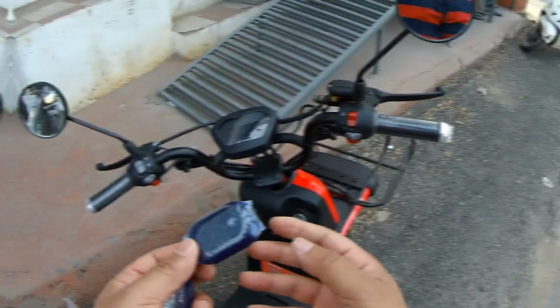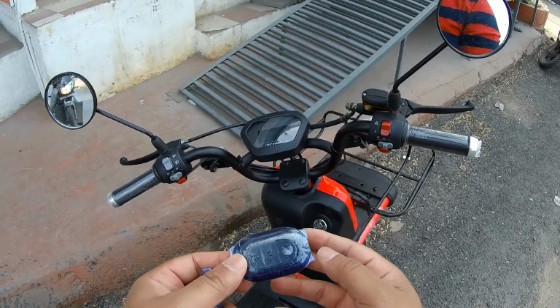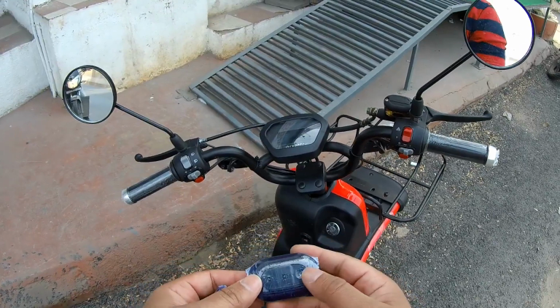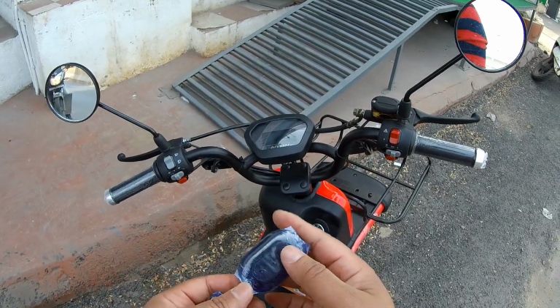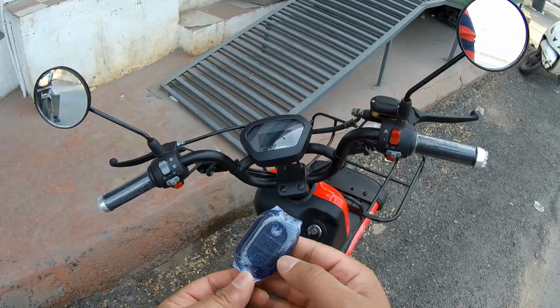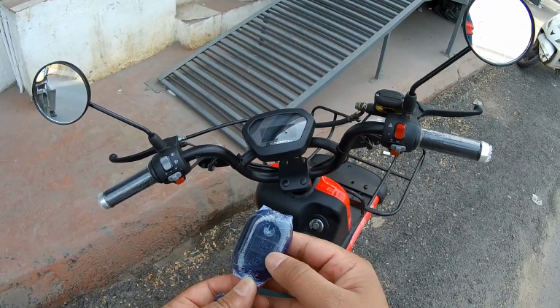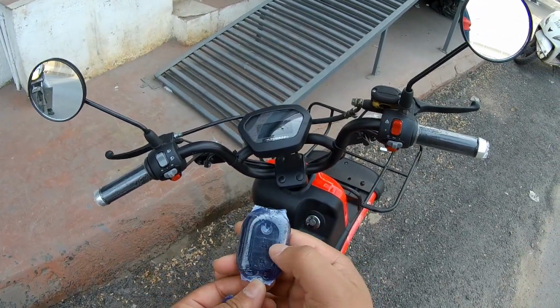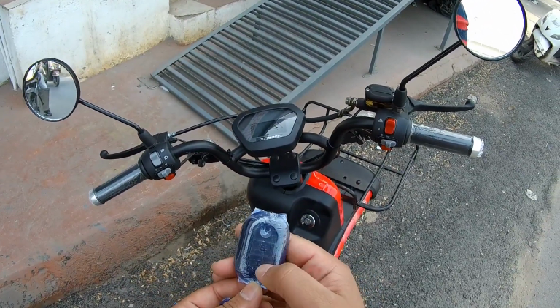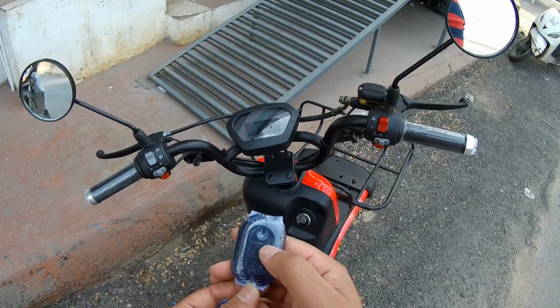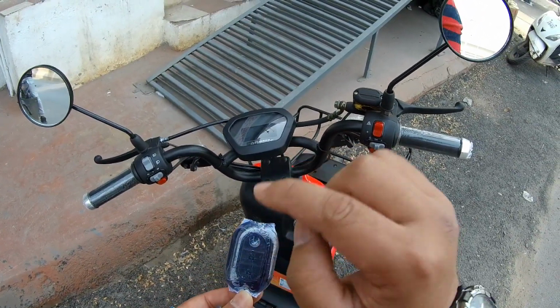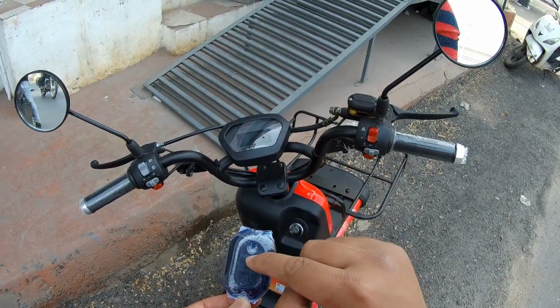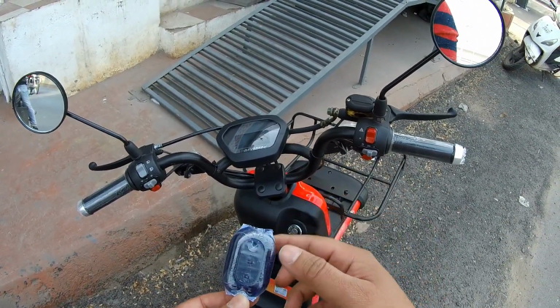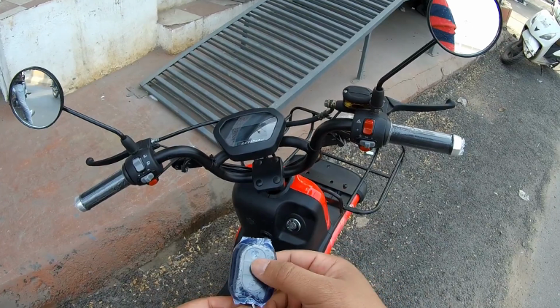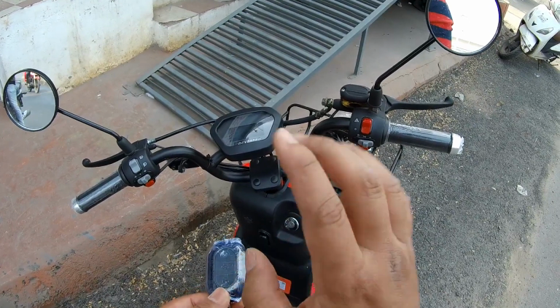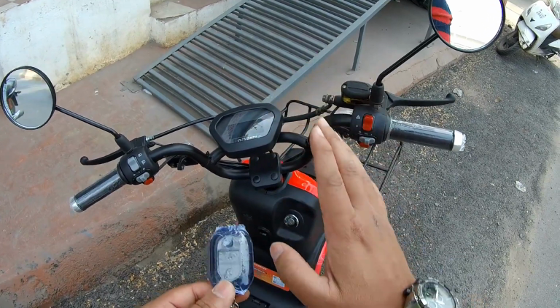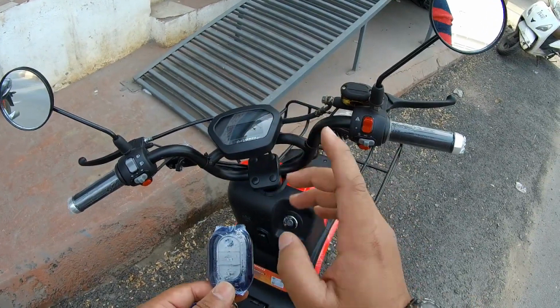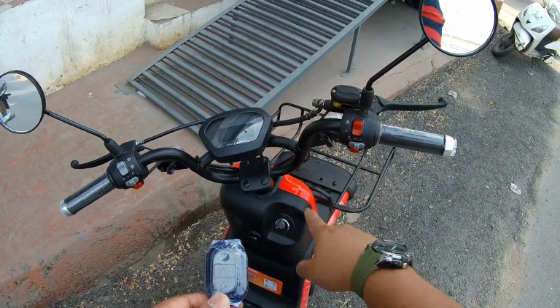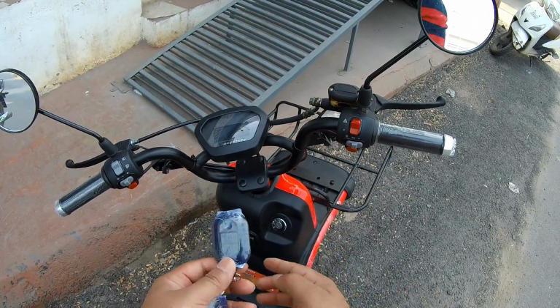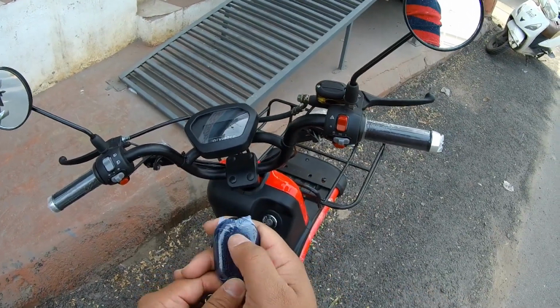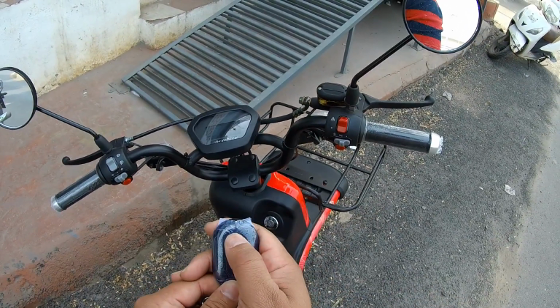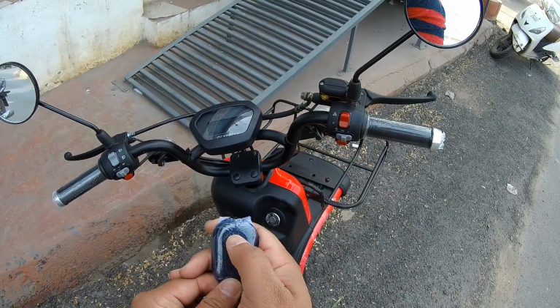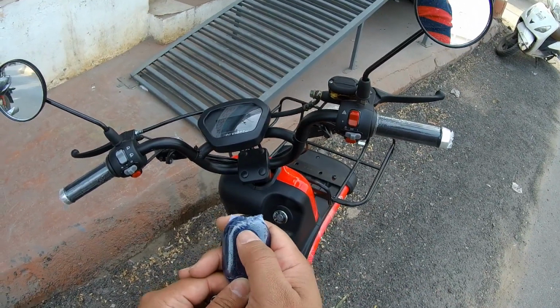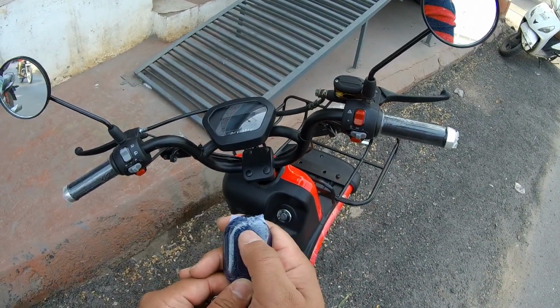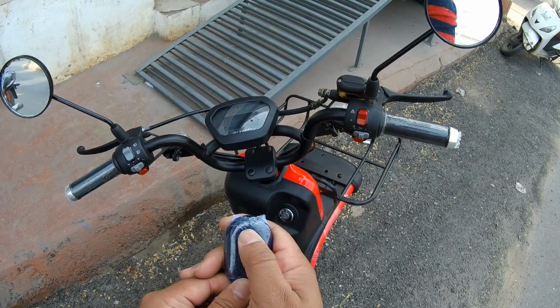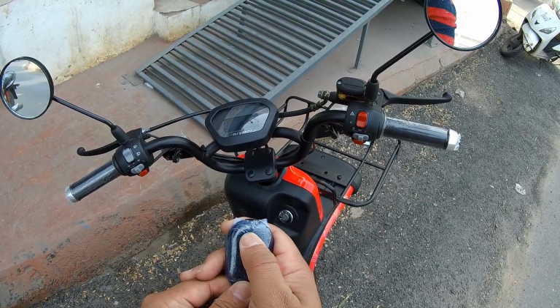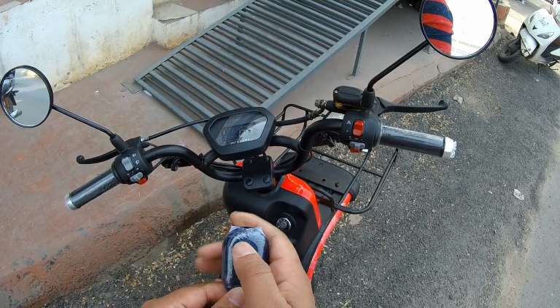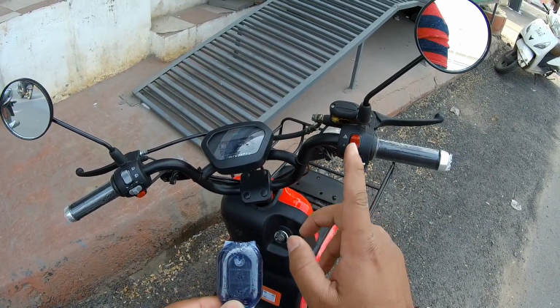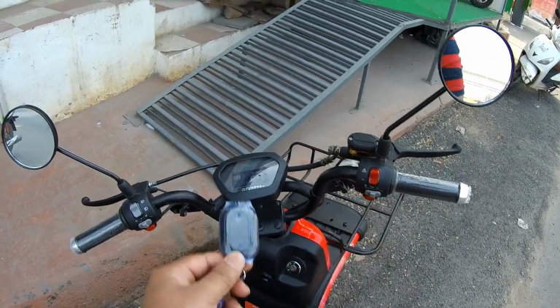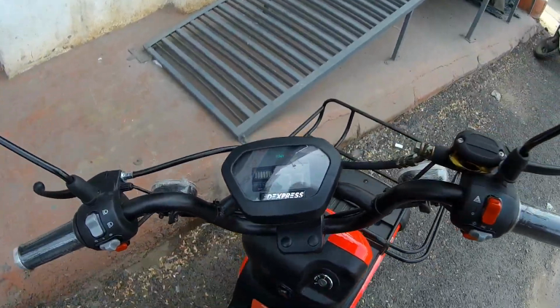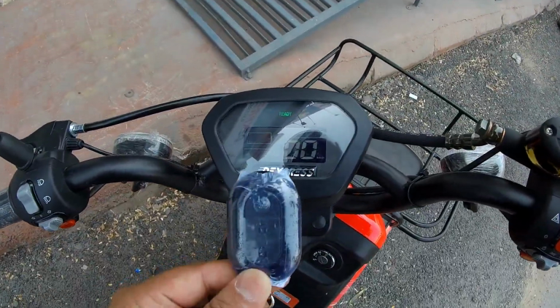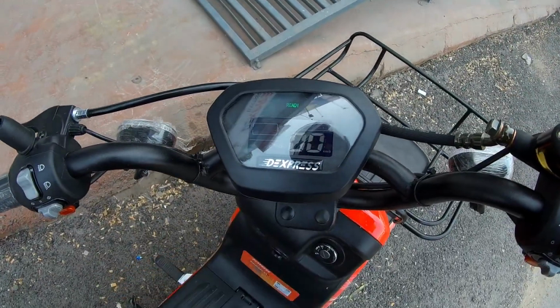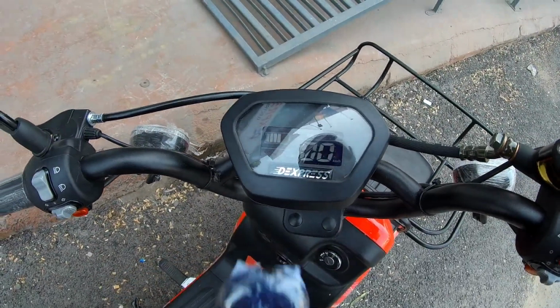The key is quite interesting — you get three buttons: one for lock/unlock and another for keyless entry. To start the scooter without the key, just press the keyless entry button twice and the meter turns on.